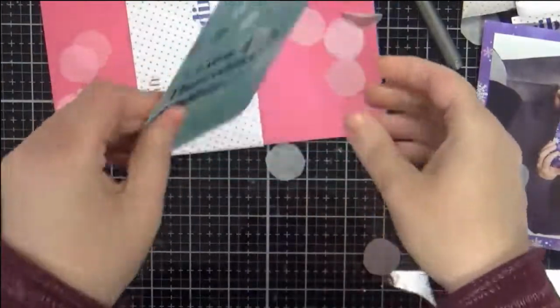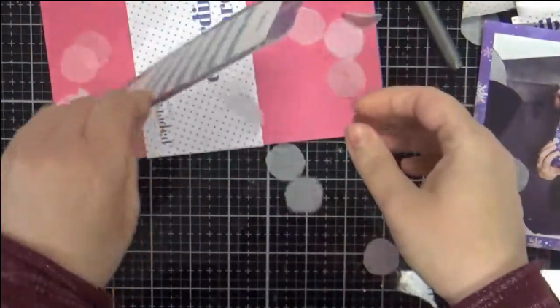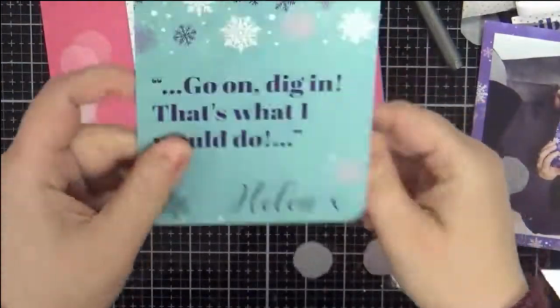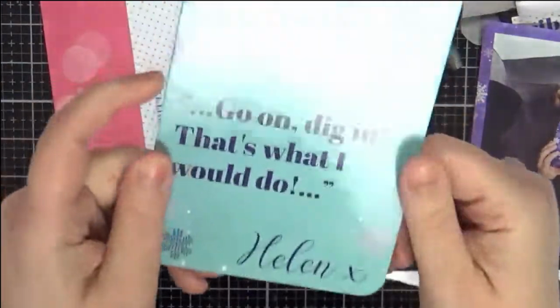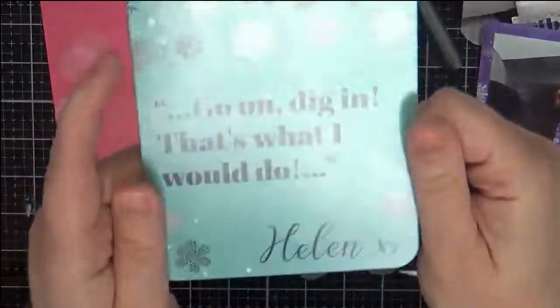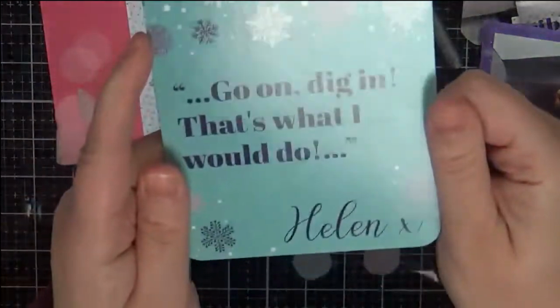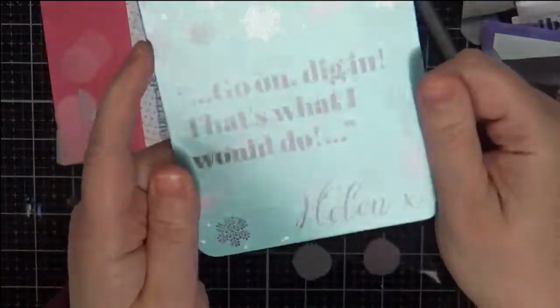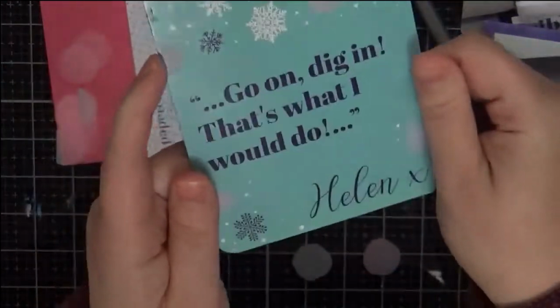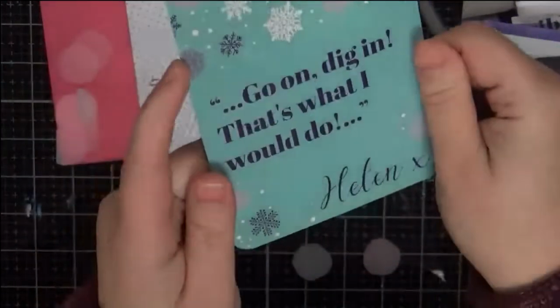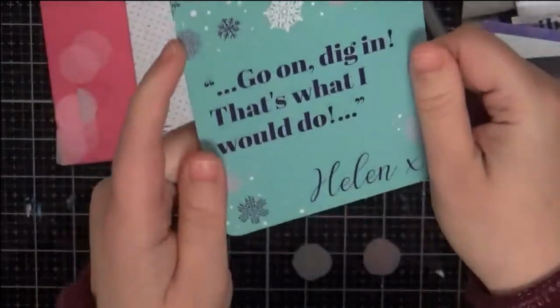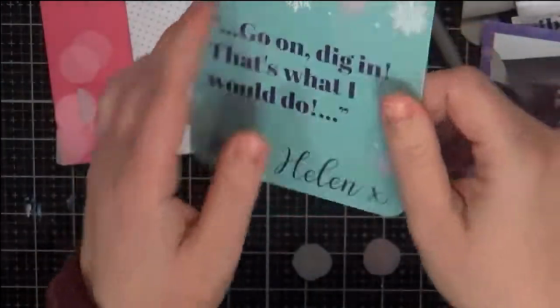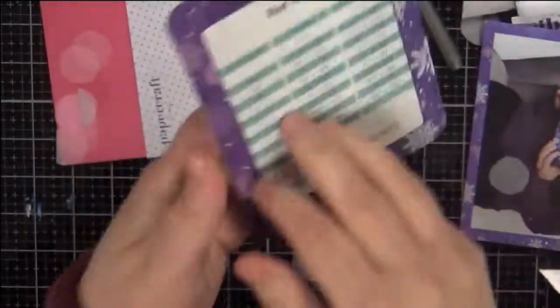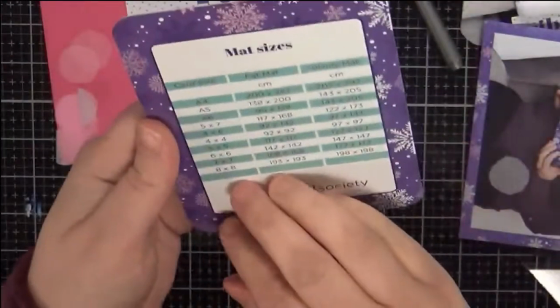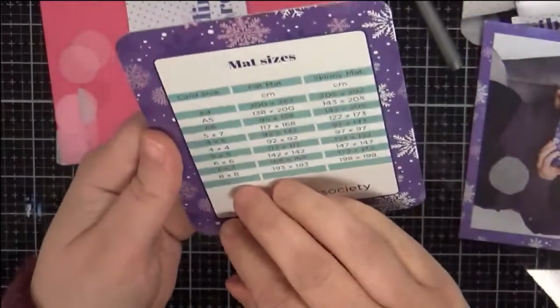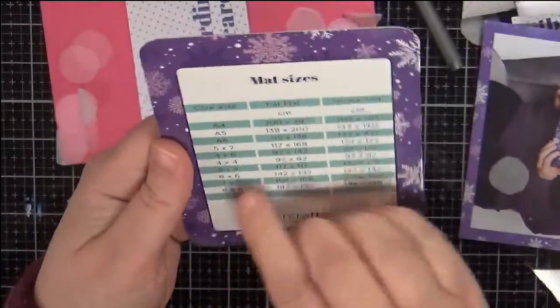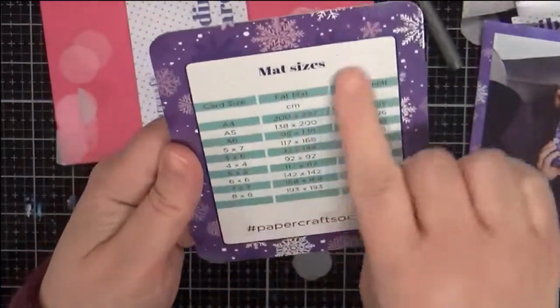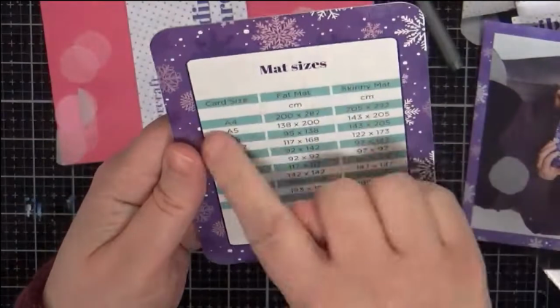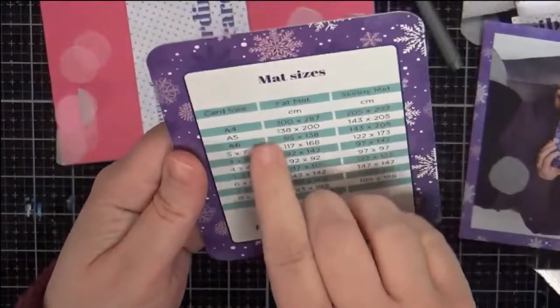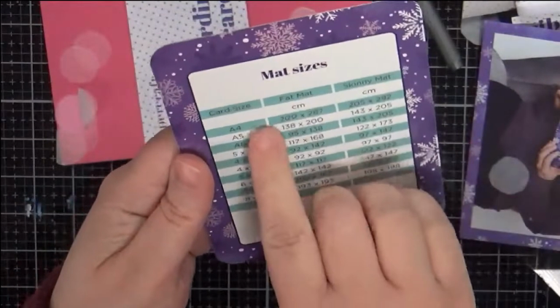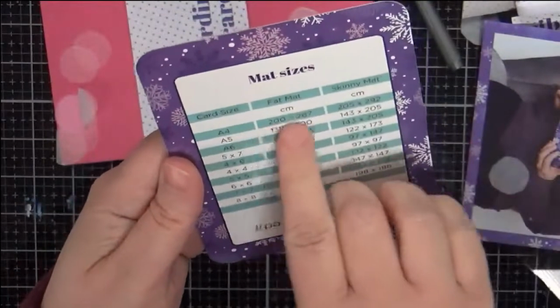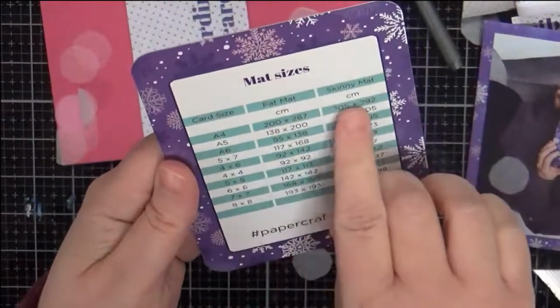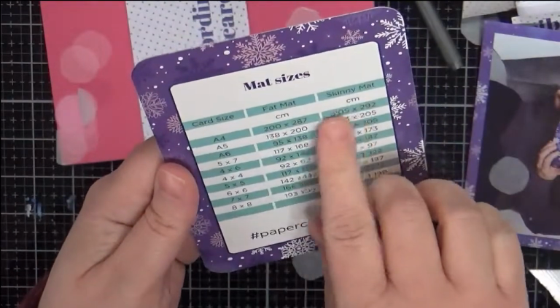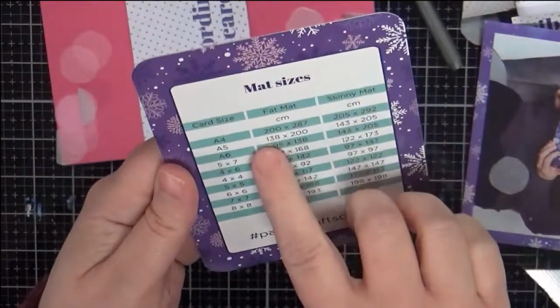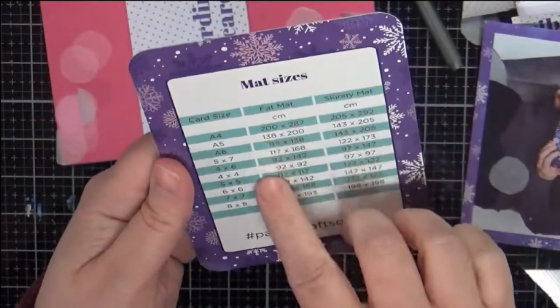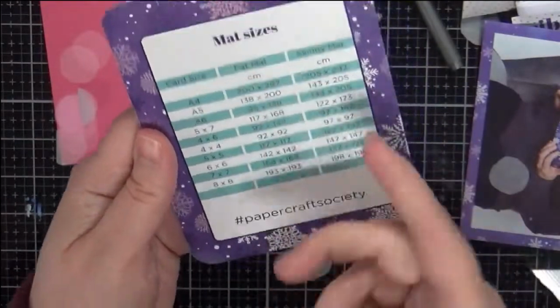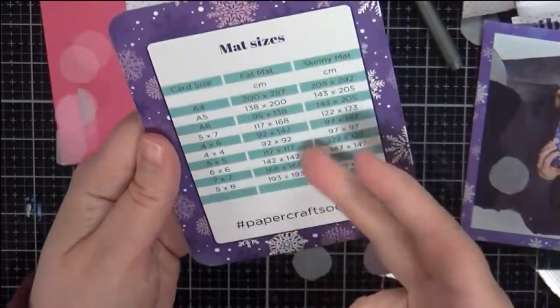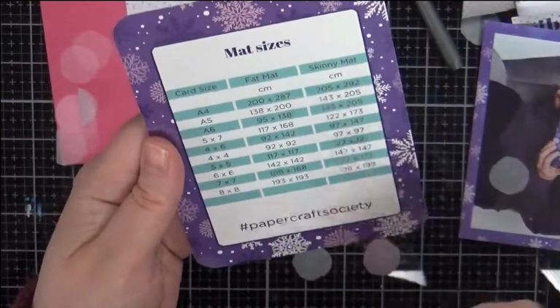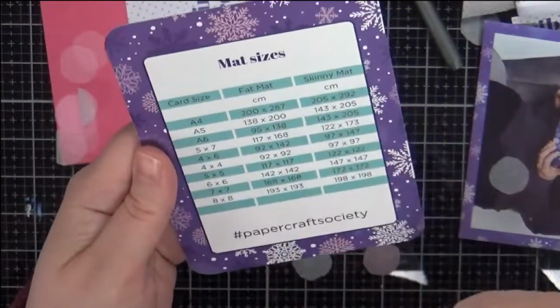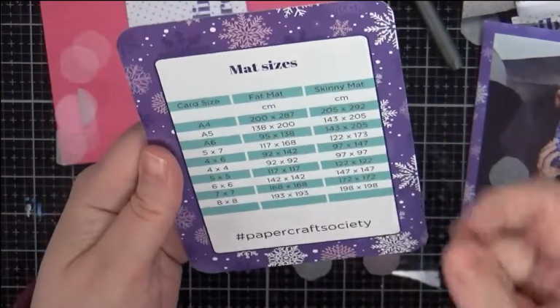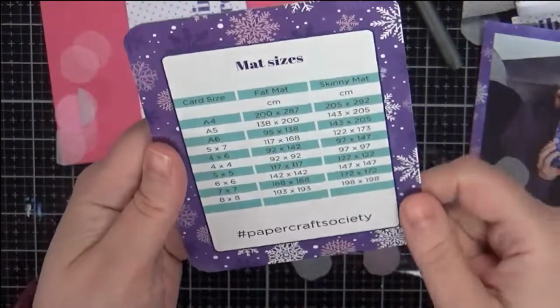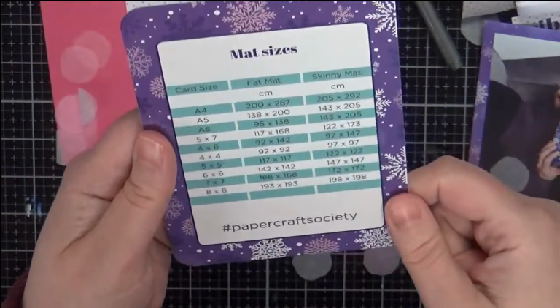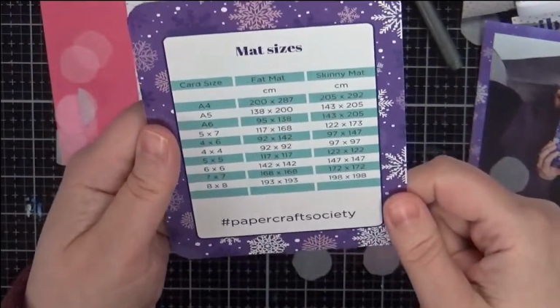And then a little card — go in and dig in, that's what I would do. She has some mat sizes on here, and they are all in centimeters.